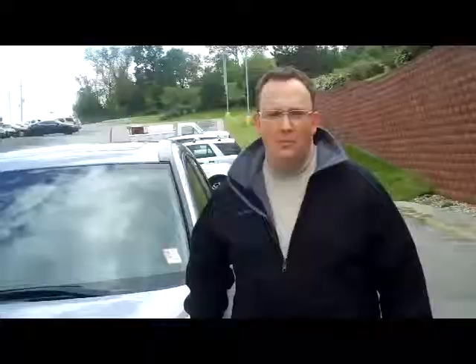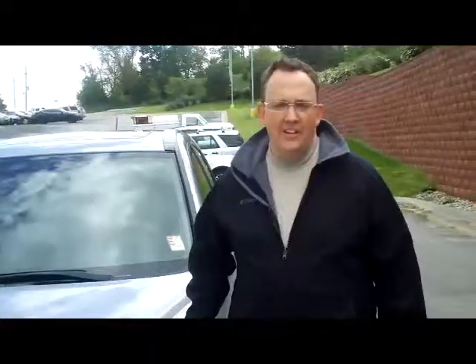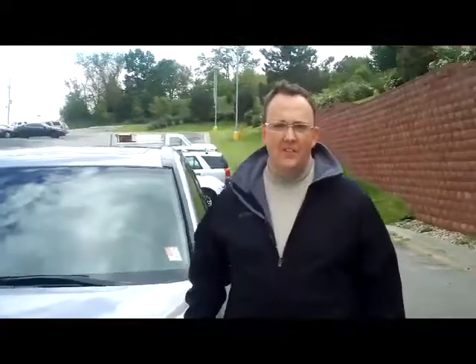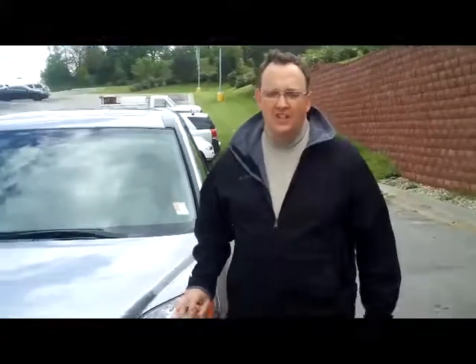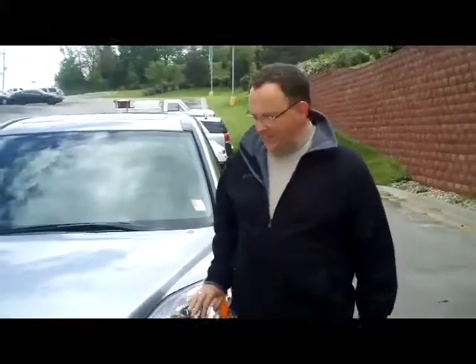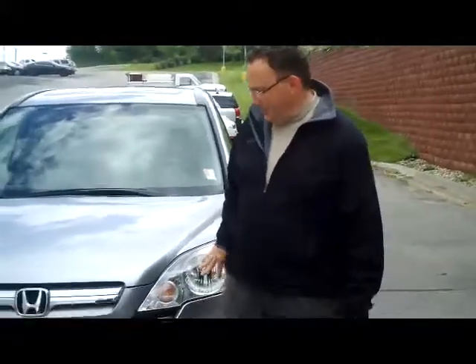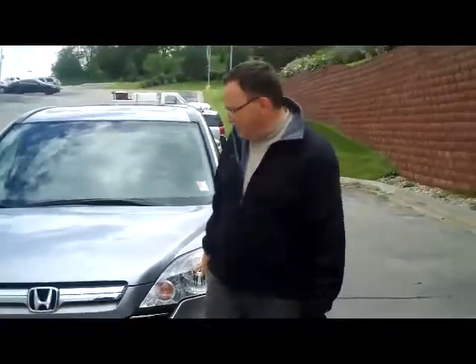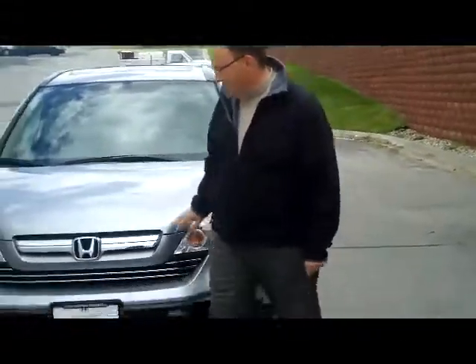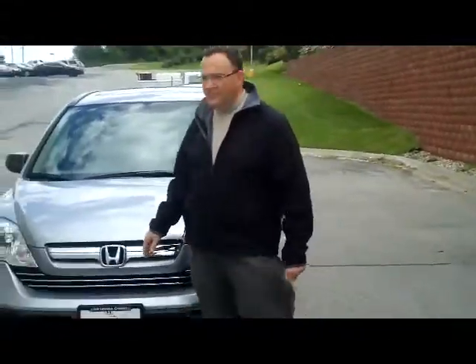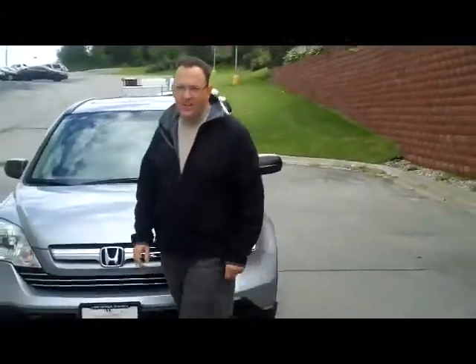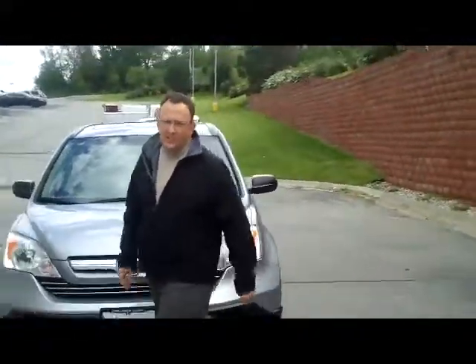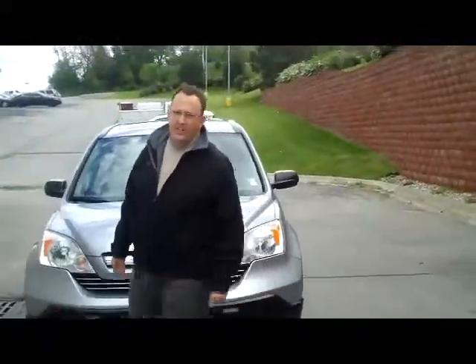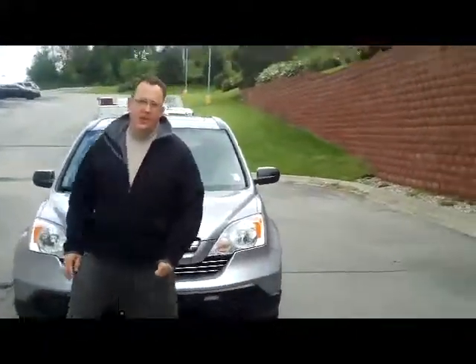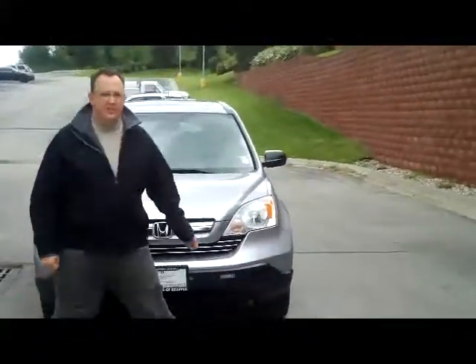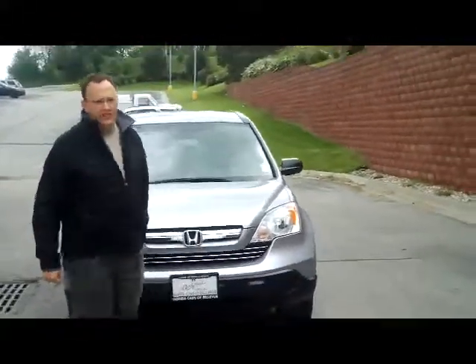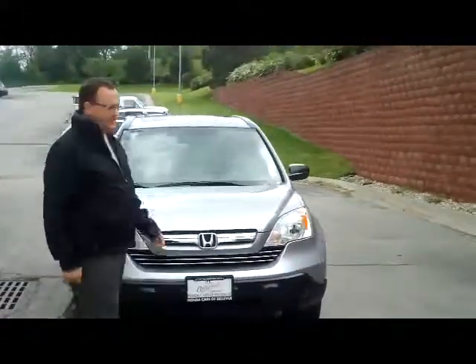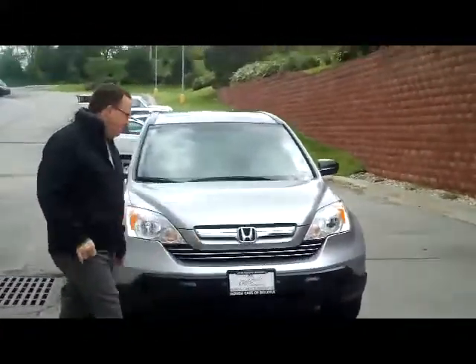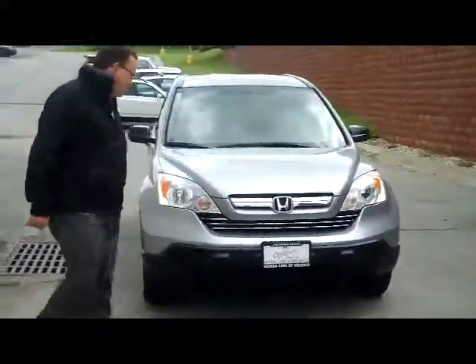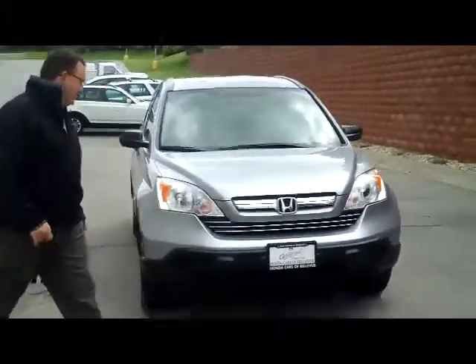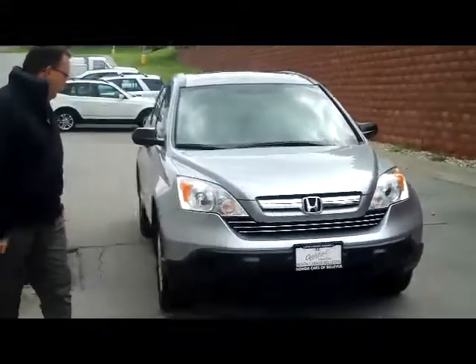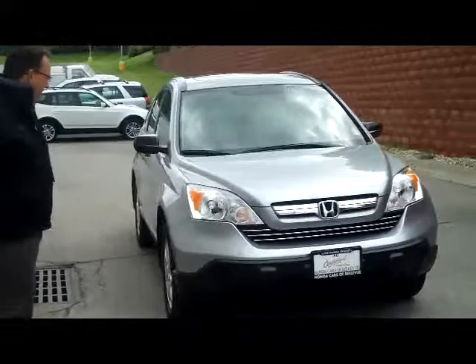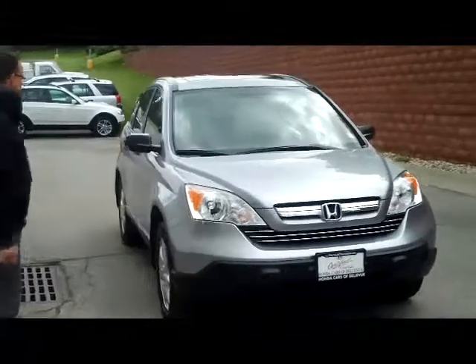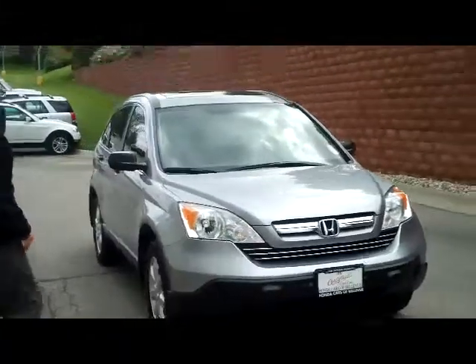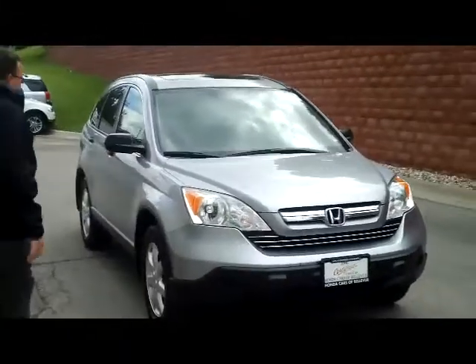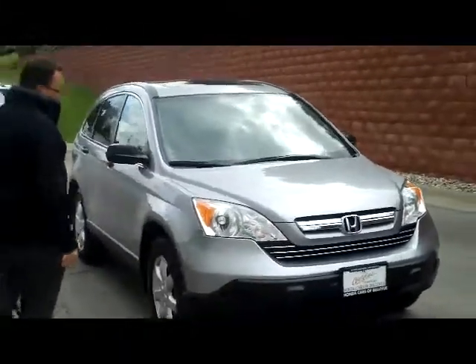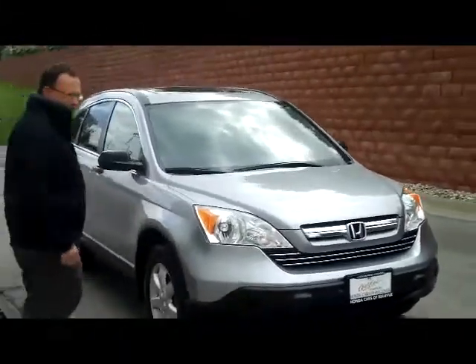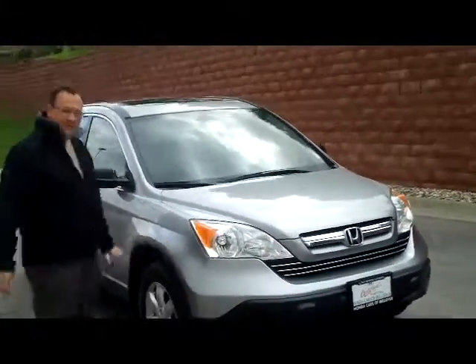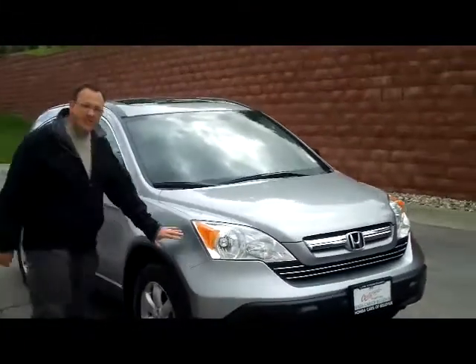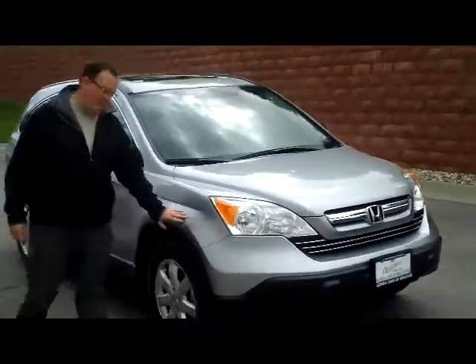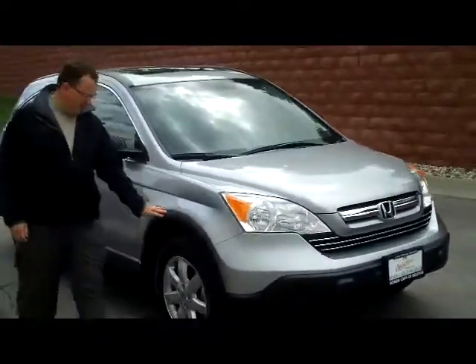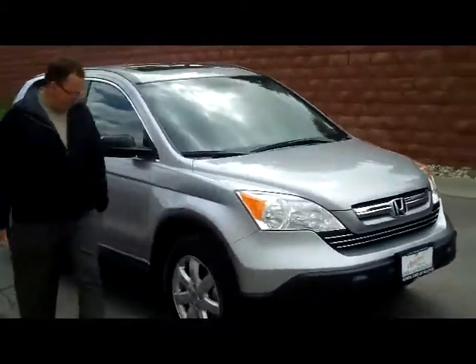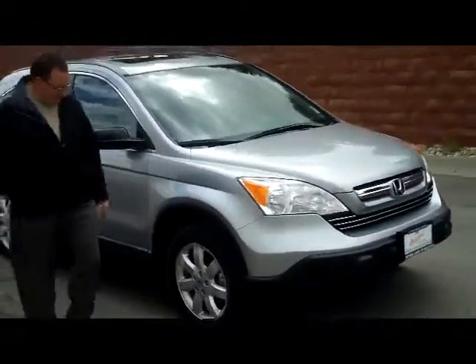Kelly here for The Haunting Giant, here to show you this very well taken care of 2007 CR-V EX model. It's all-wheel drive, only has 17,000 miles on it.